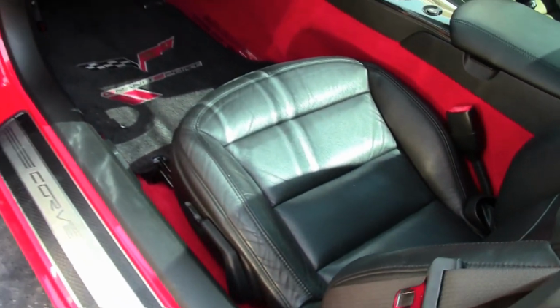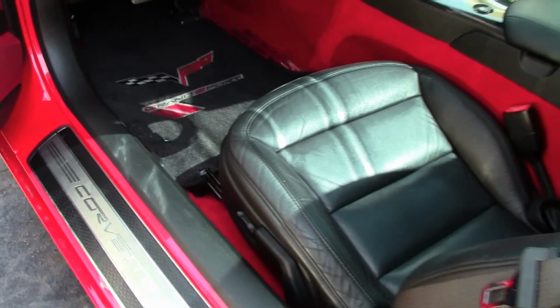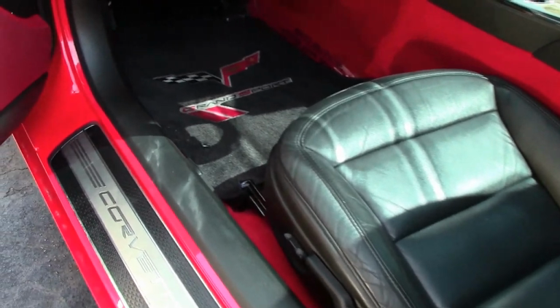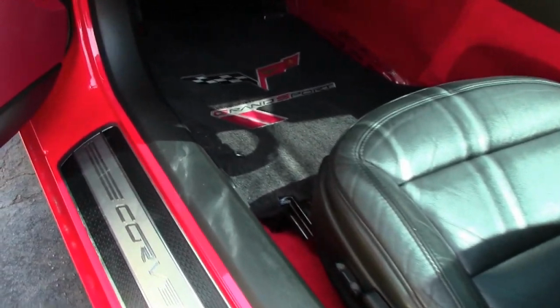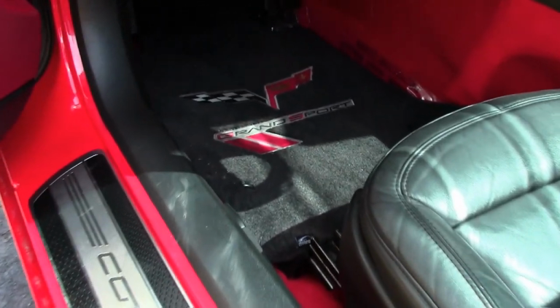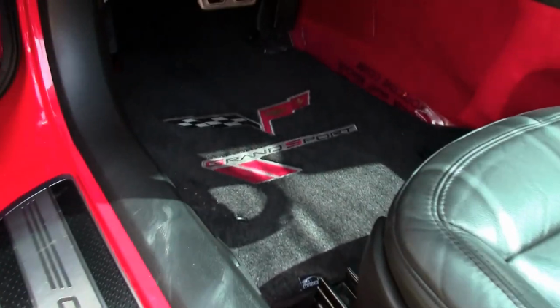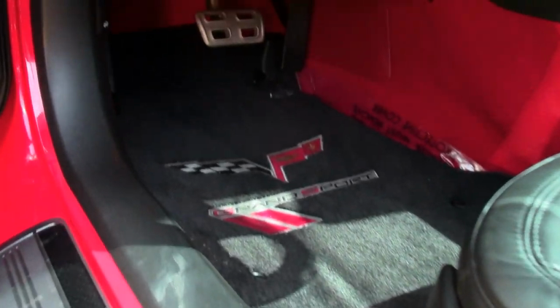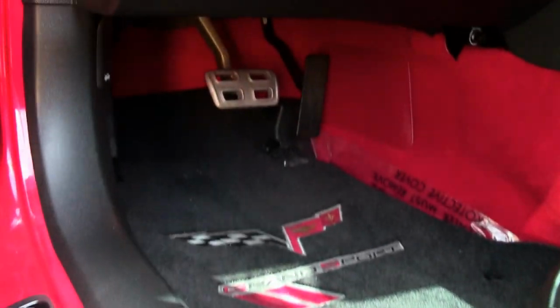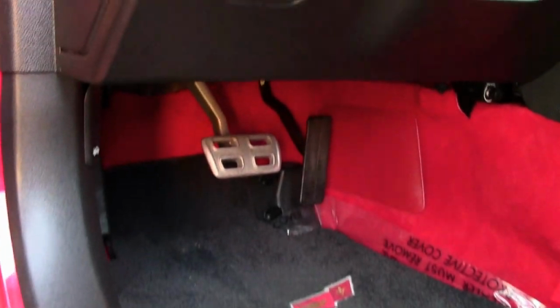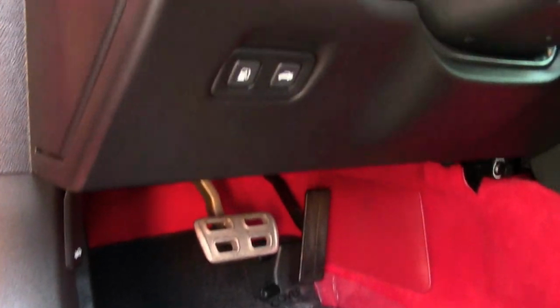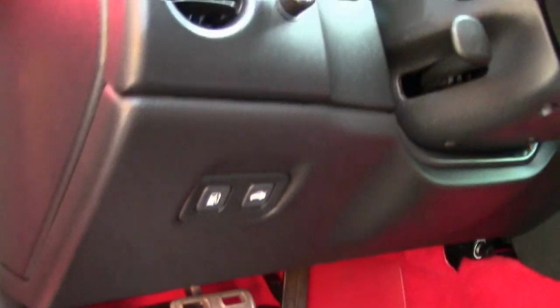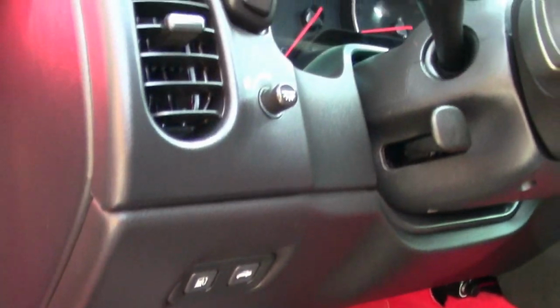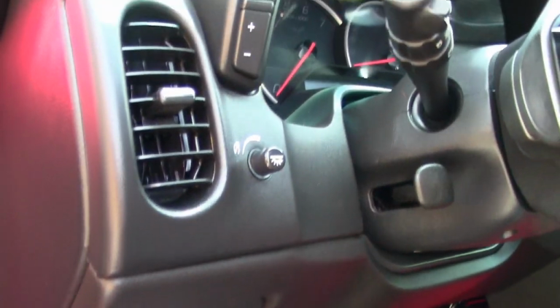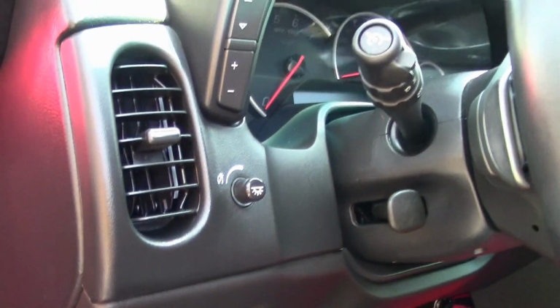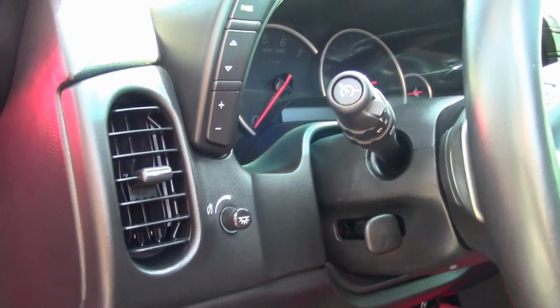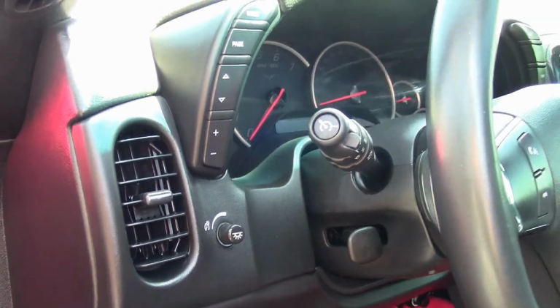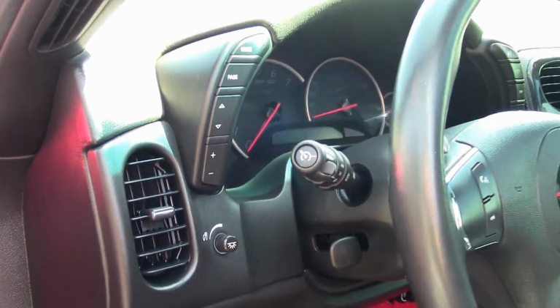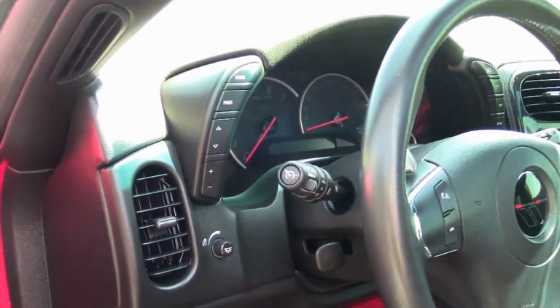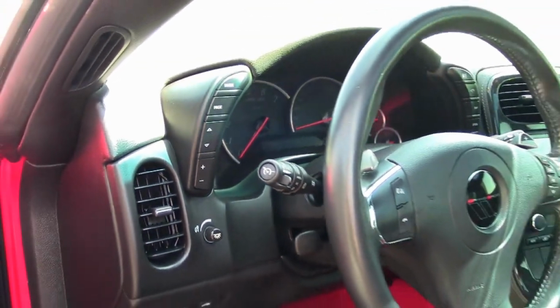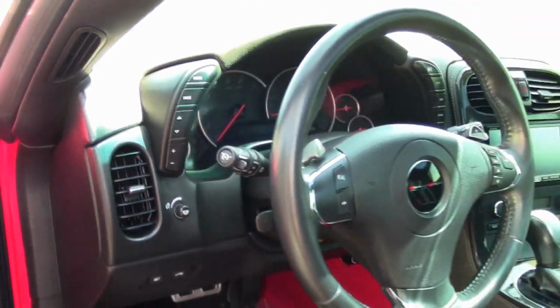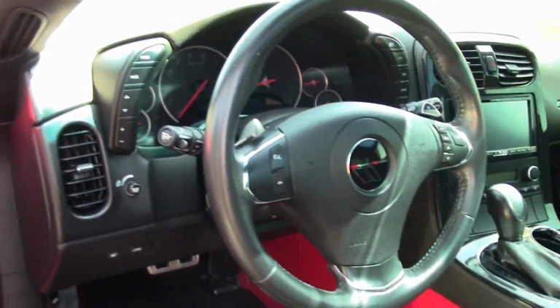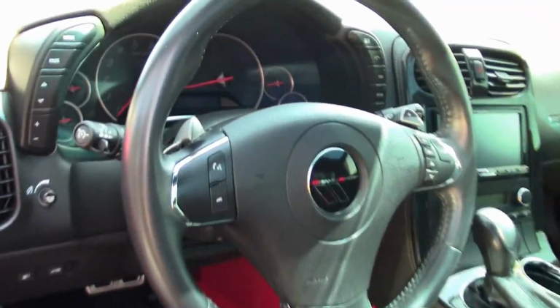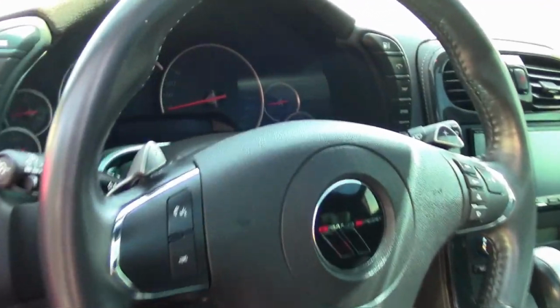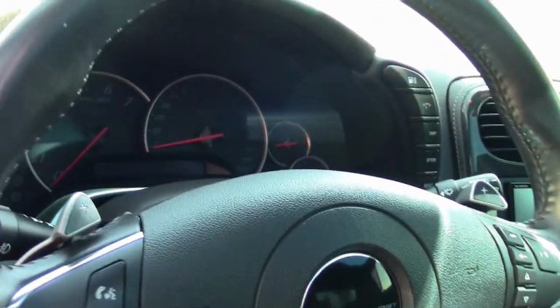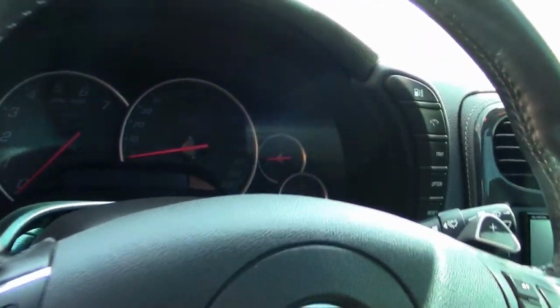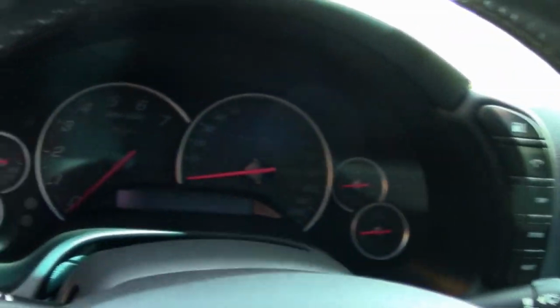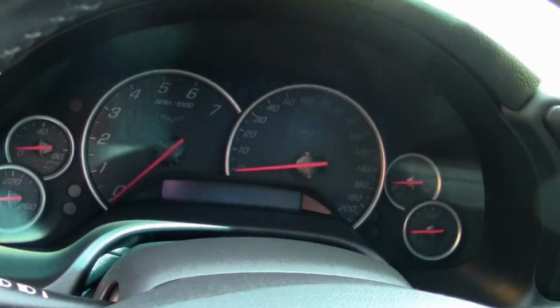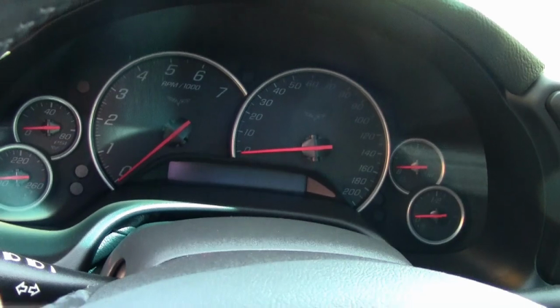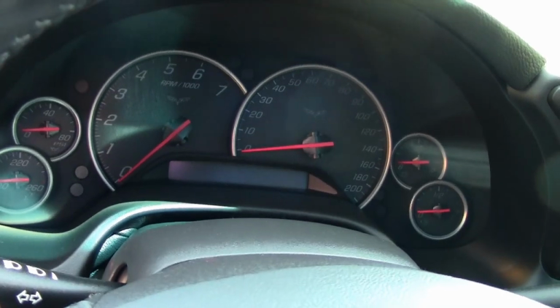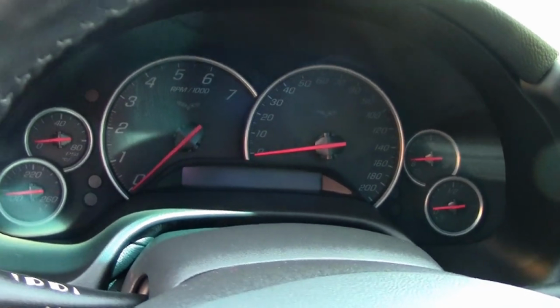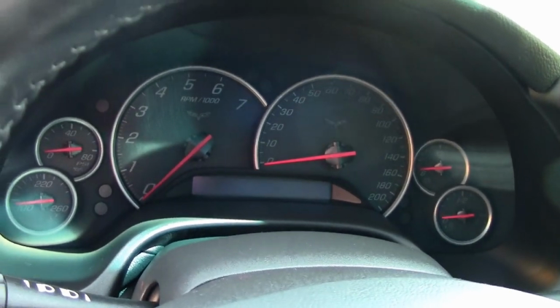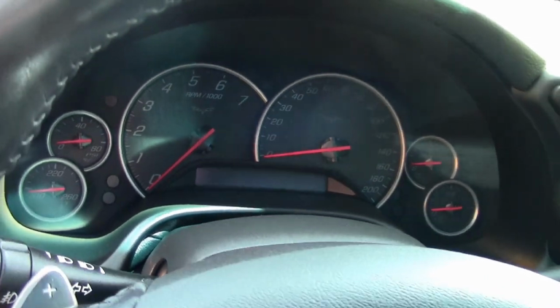This car also has the very rare GM Q8U C7 Z06 10-spoke pearl nickel painted wheels, and these have been added, and they're in very good condition.